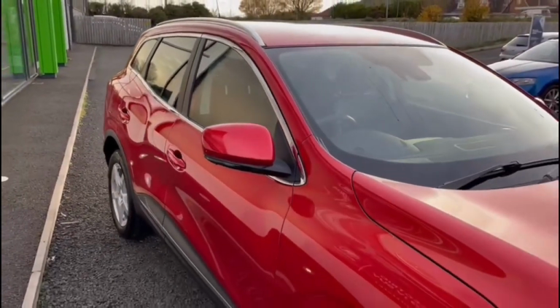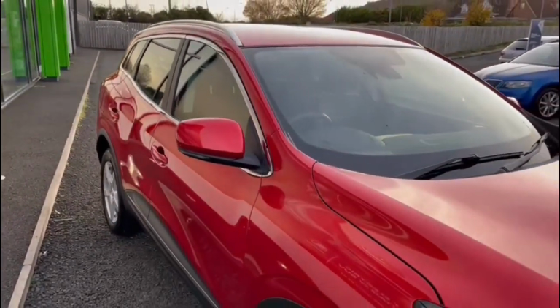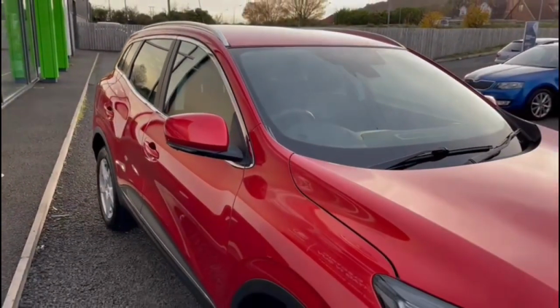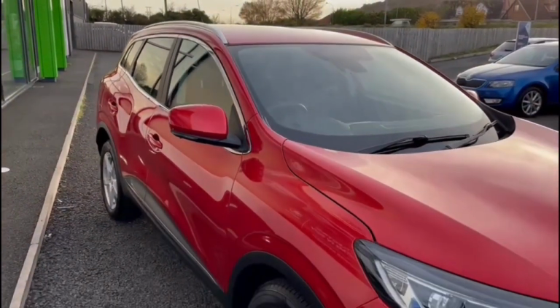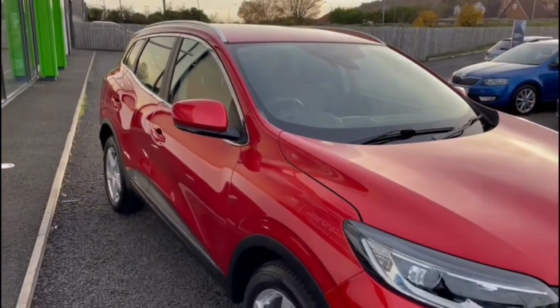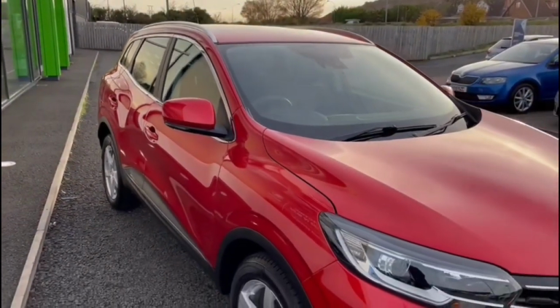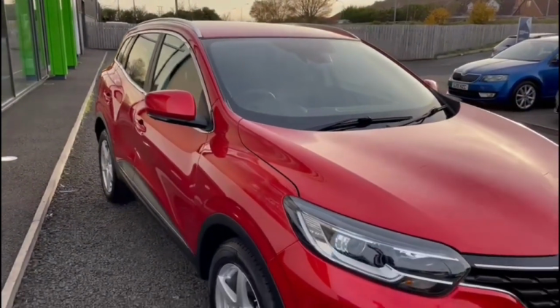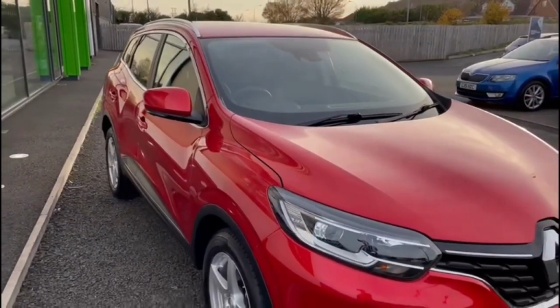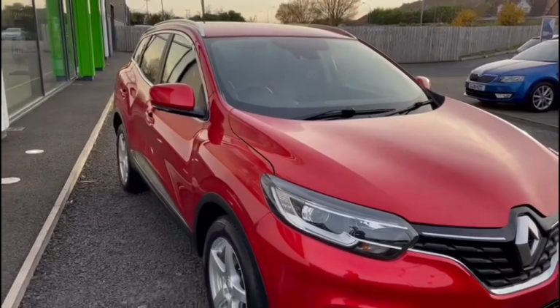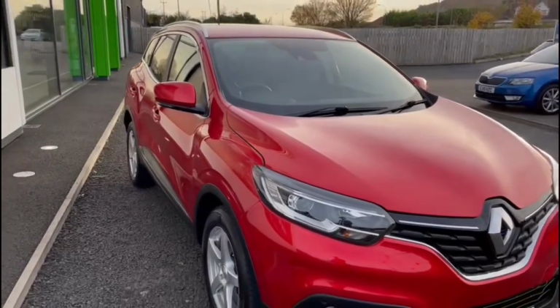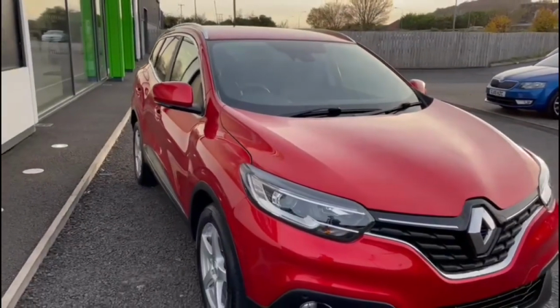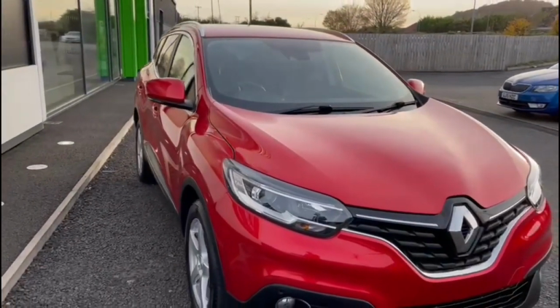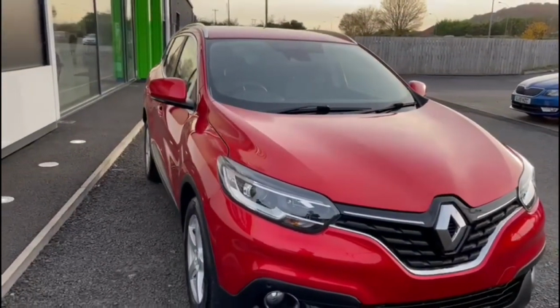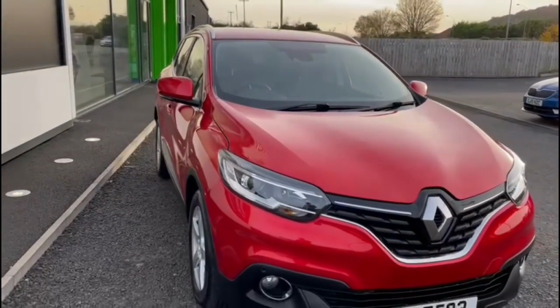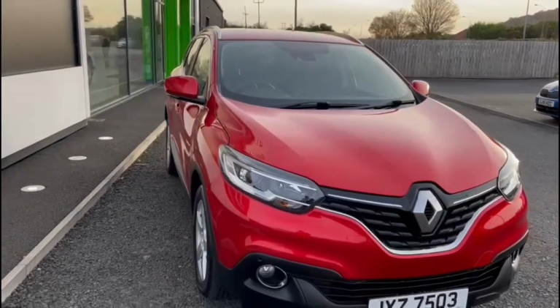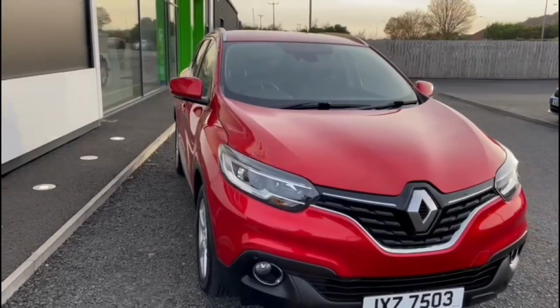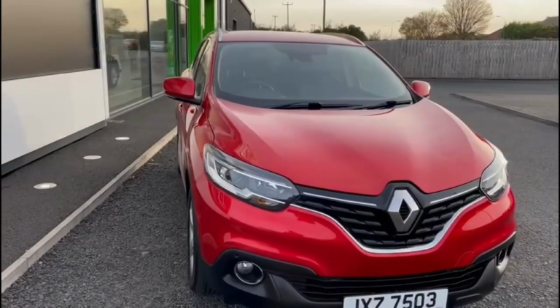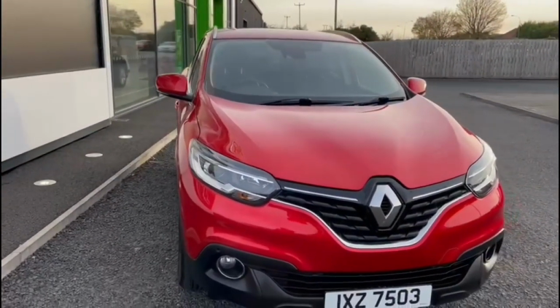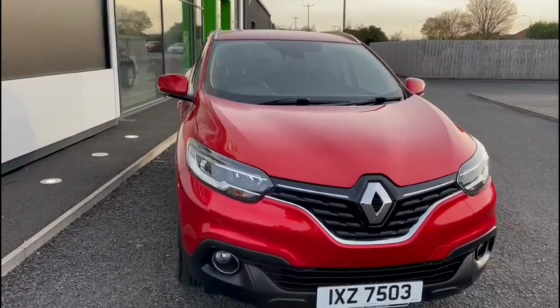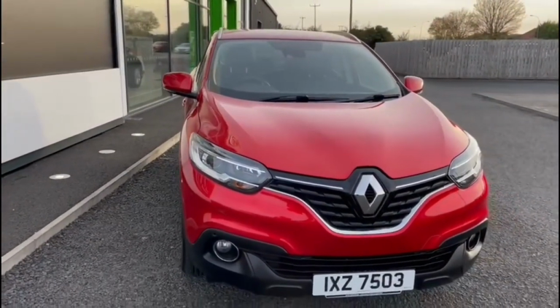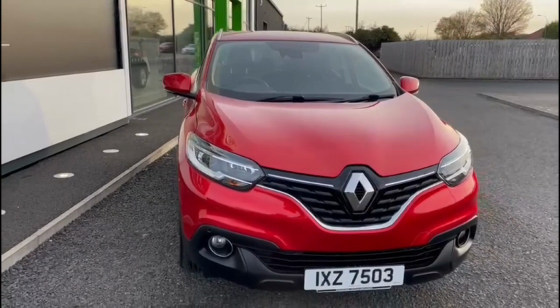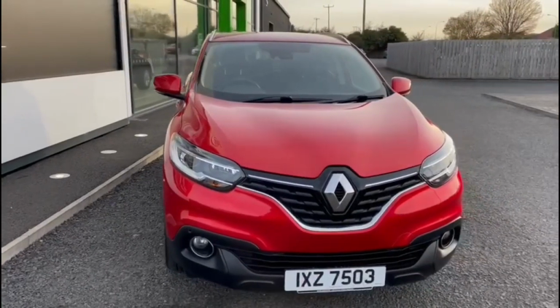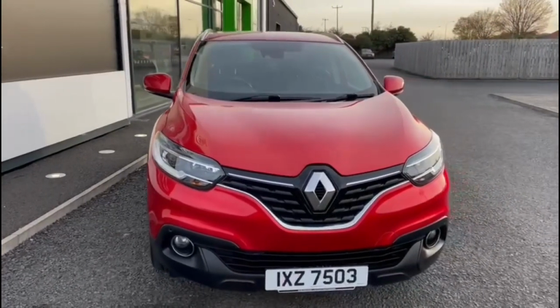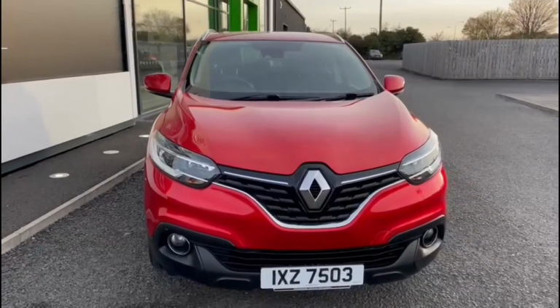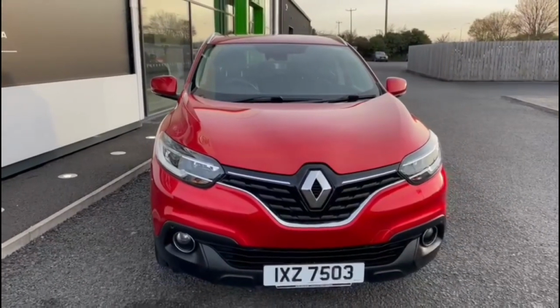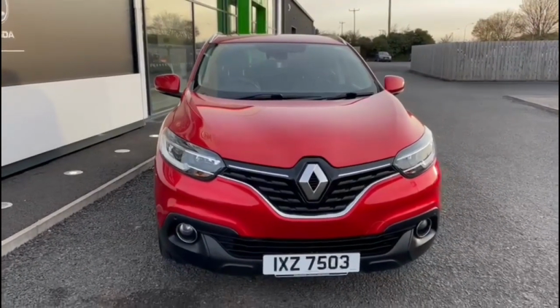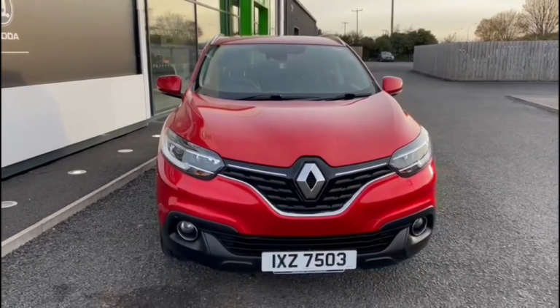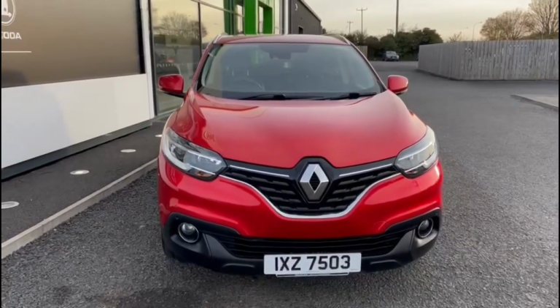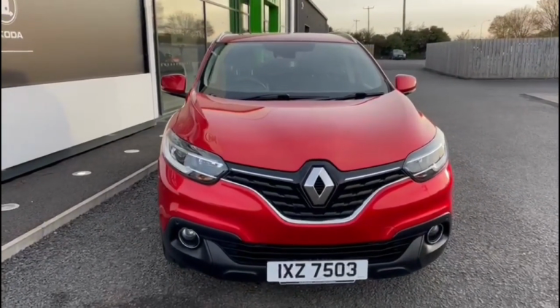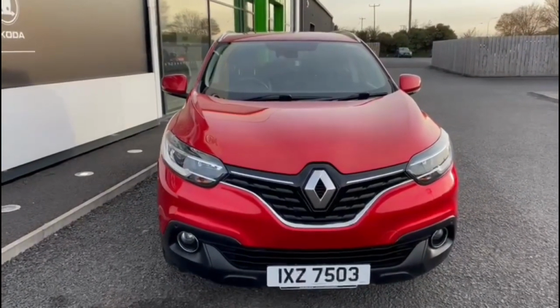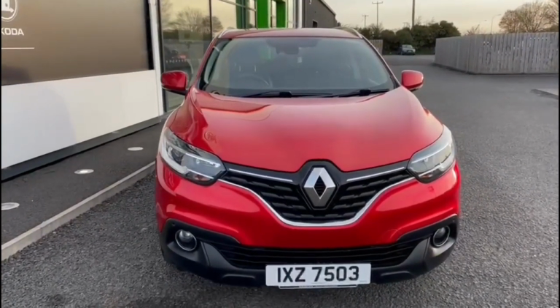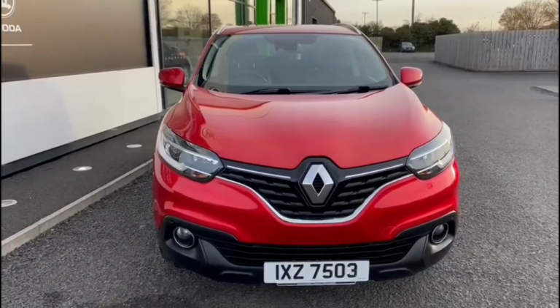It also comes standard with satellite navigation, Bluetooth for your mobile phone, and a touchscreen digital radio system. The car is available for immediate delivery from the showroom here at Mervis Stewart Skoda in the north down branch. Check it out on our website at MervisStuart.com for more information.